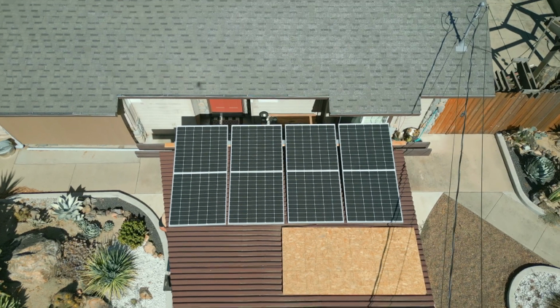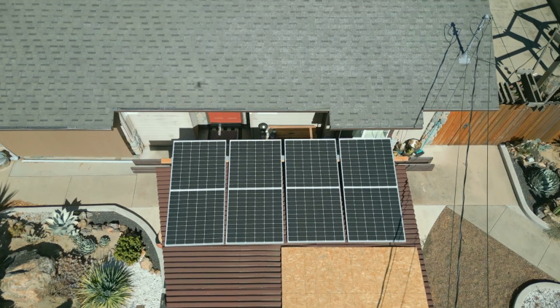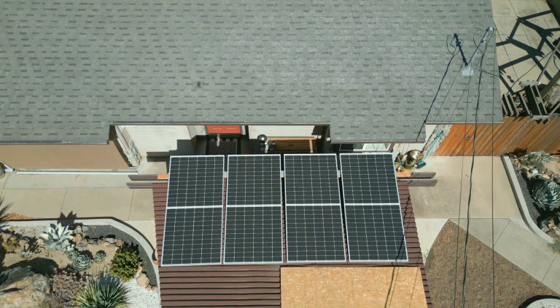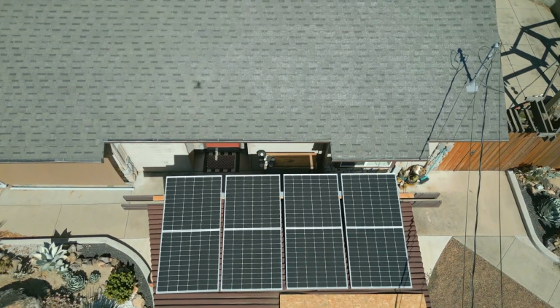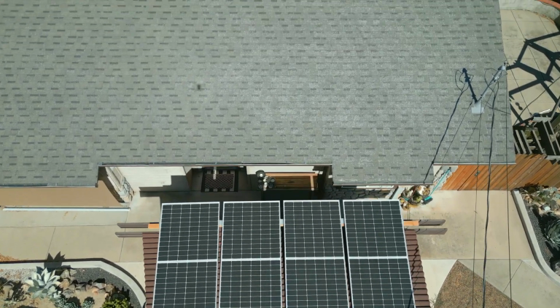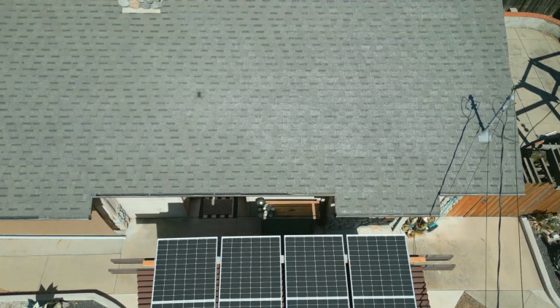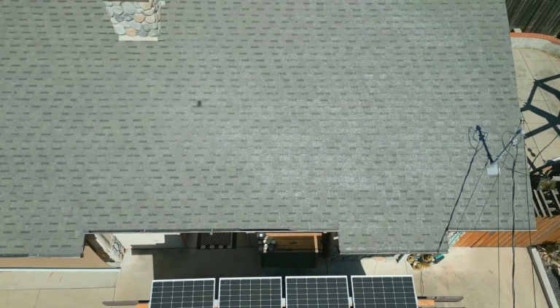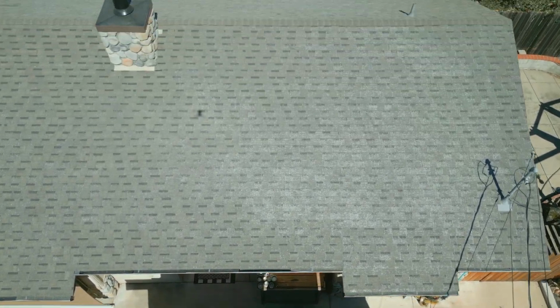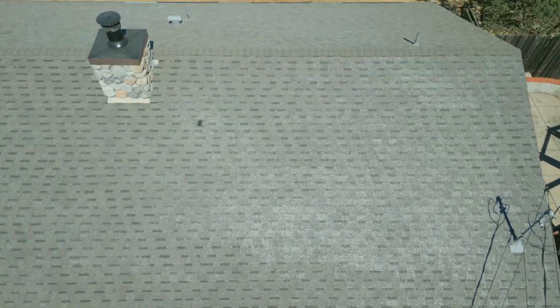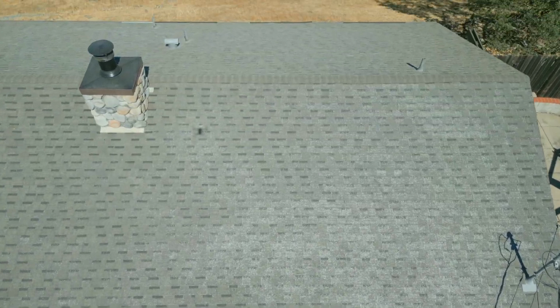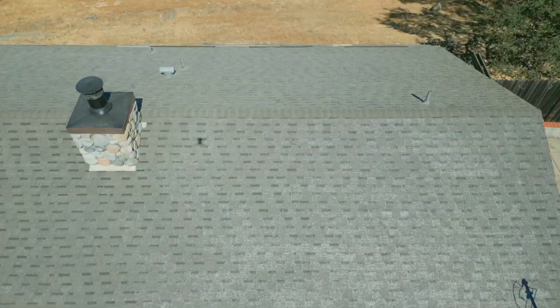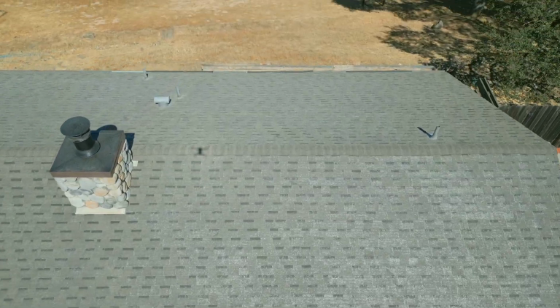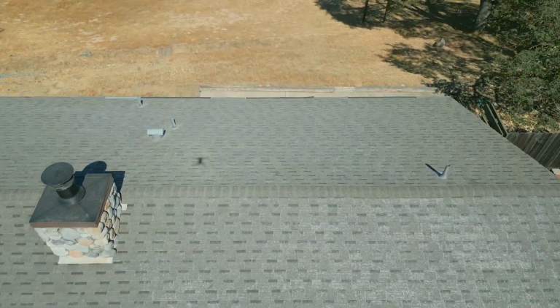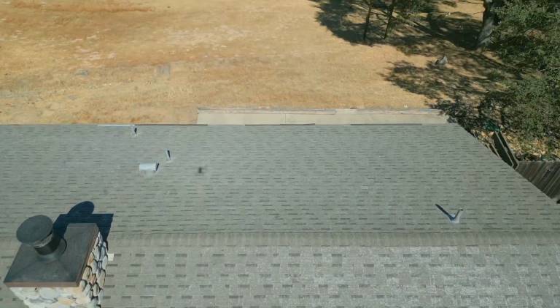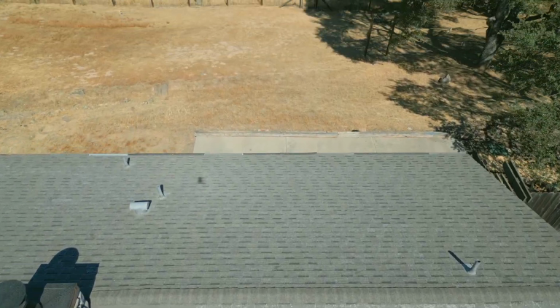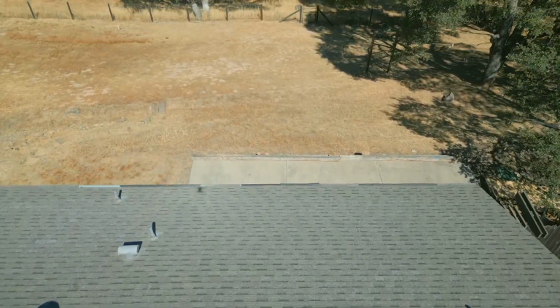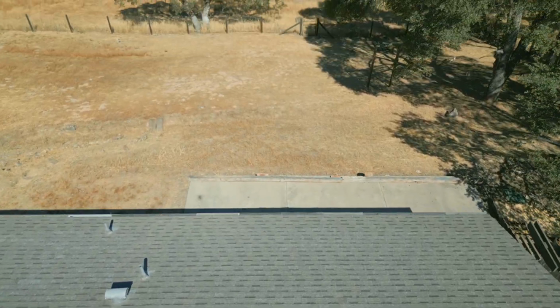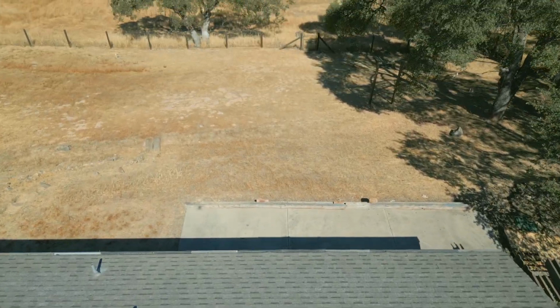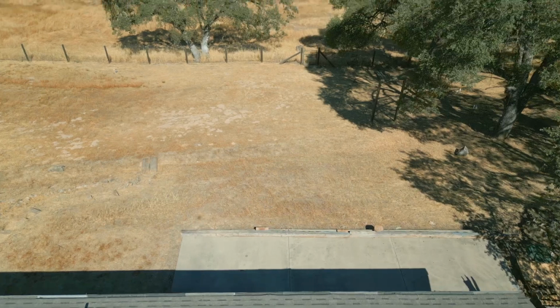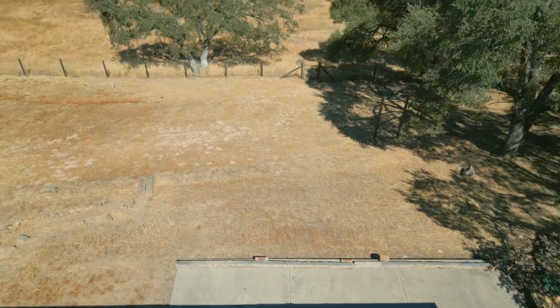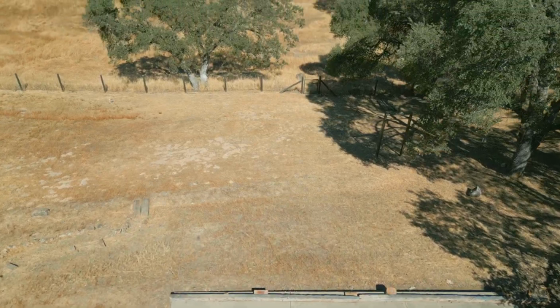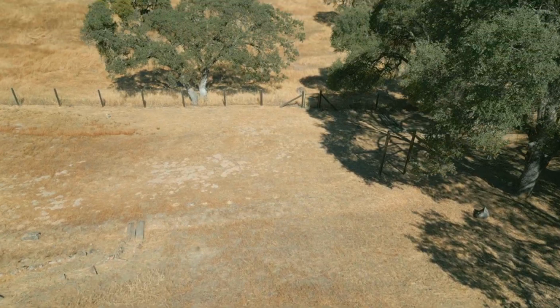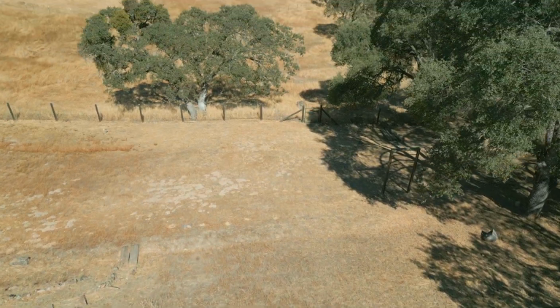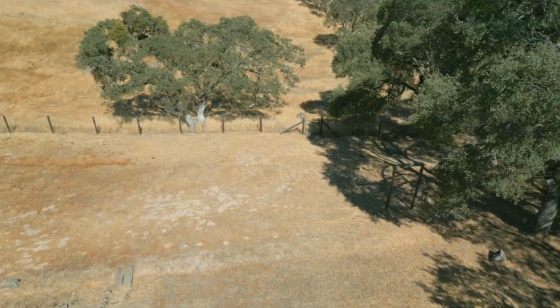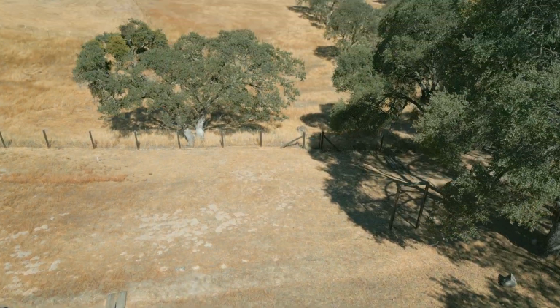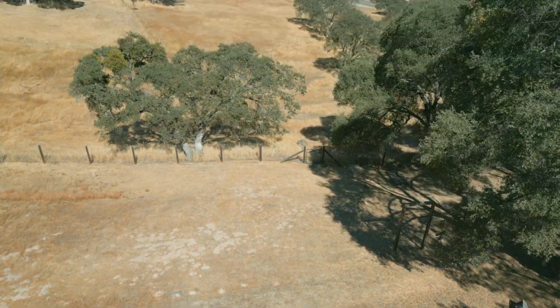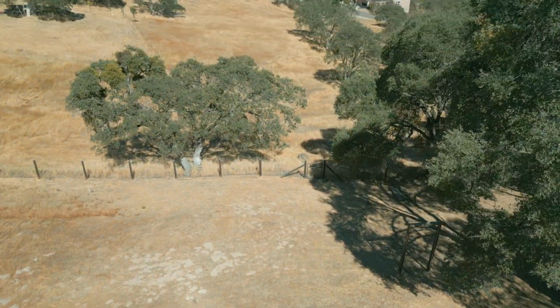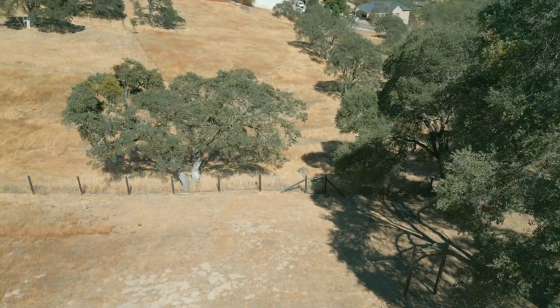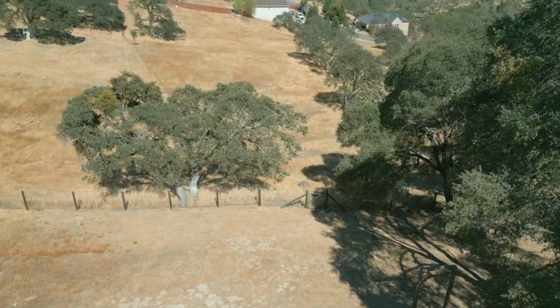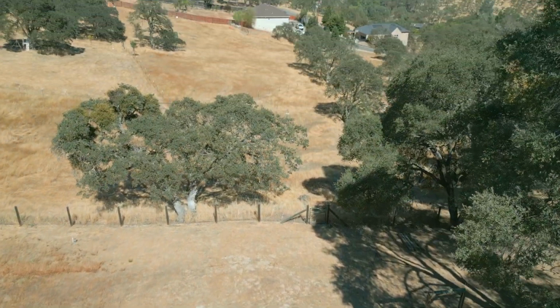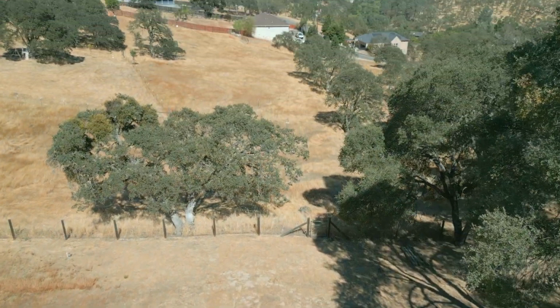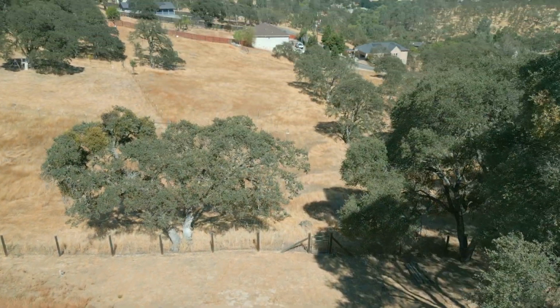I can run the EG4 guilt-free with solar, so I do plan on making more videos with updates about the EG4, how it's running, as well as how fast it pays for itself.